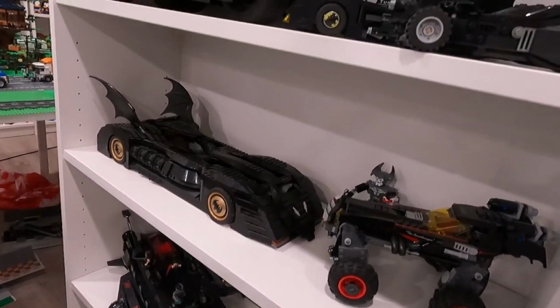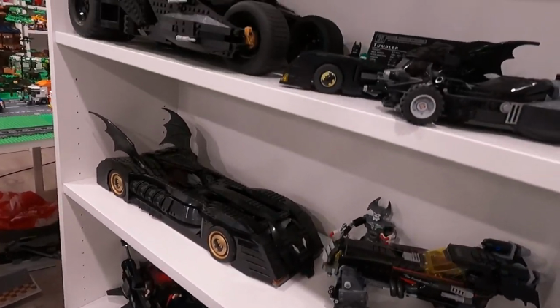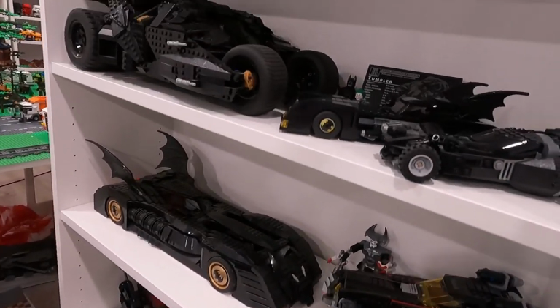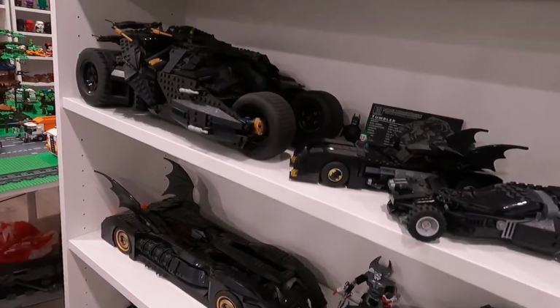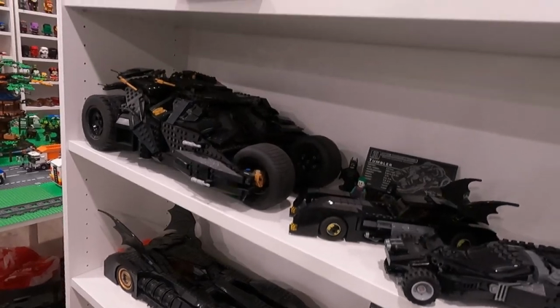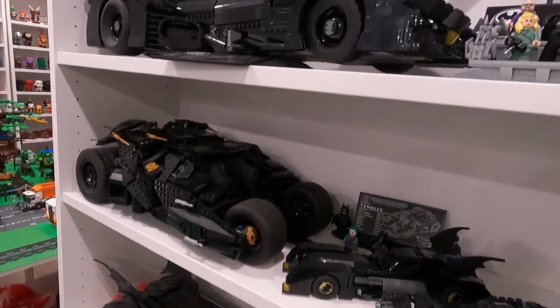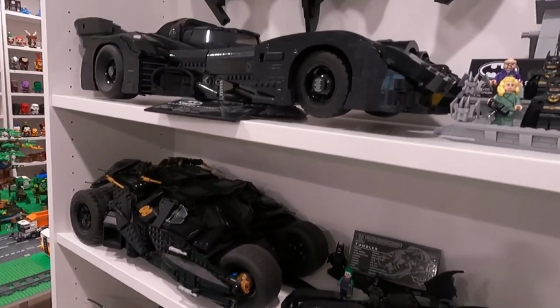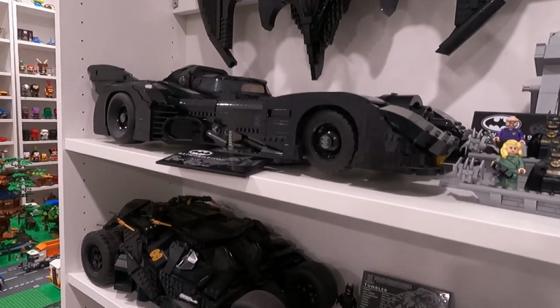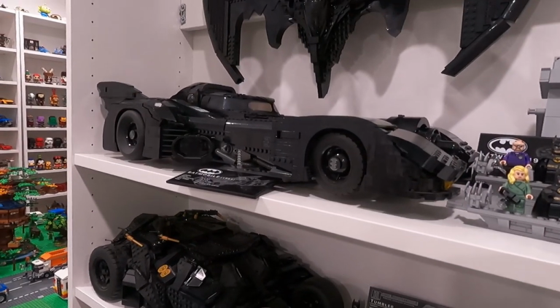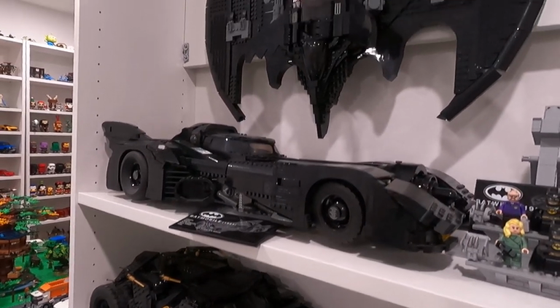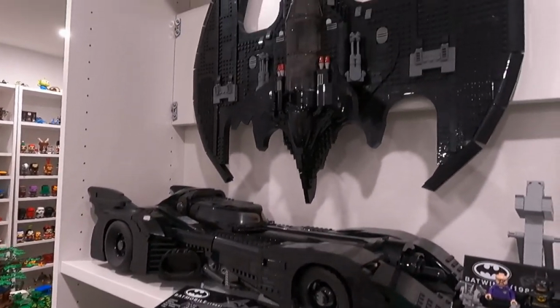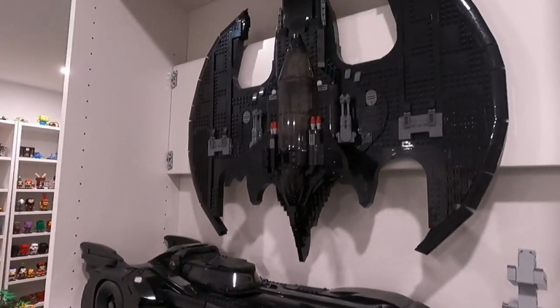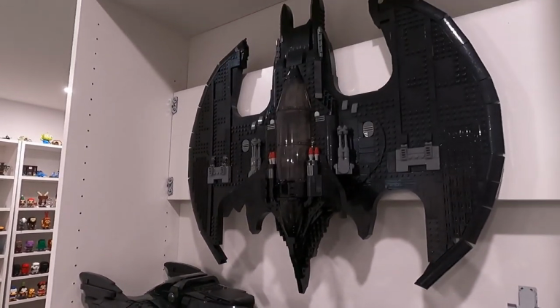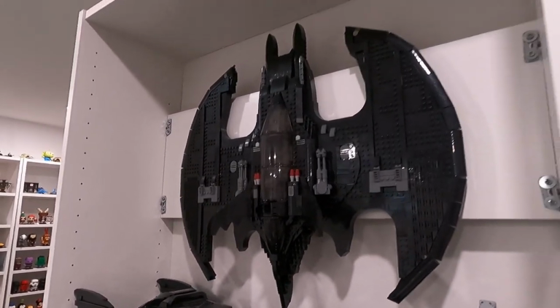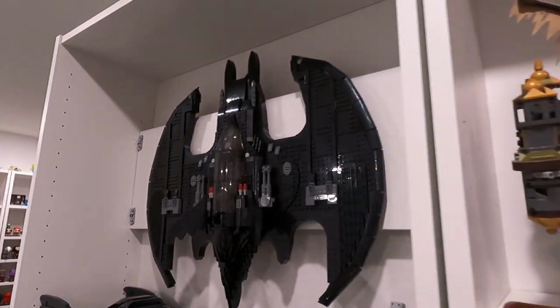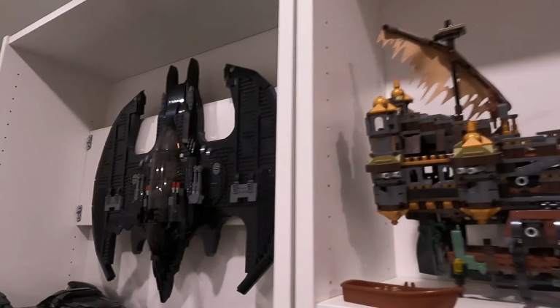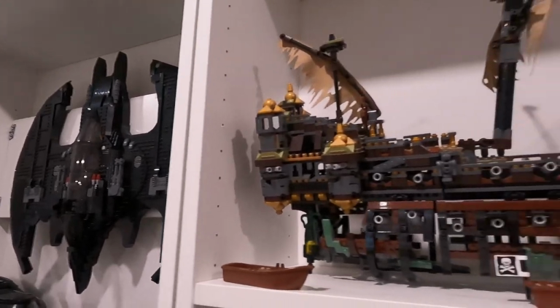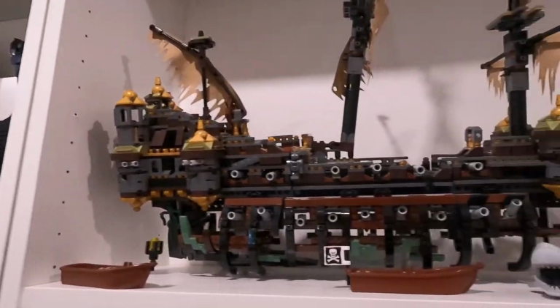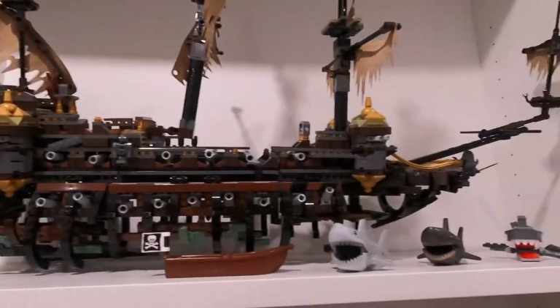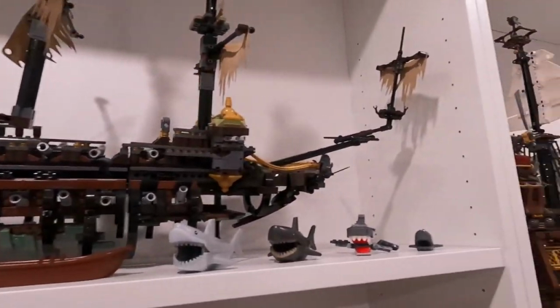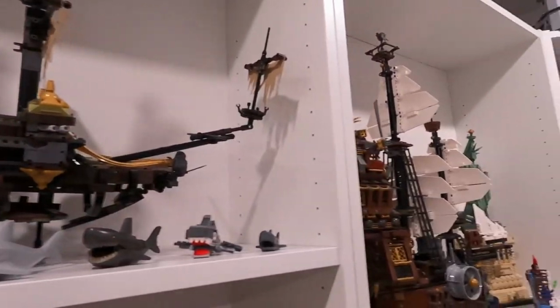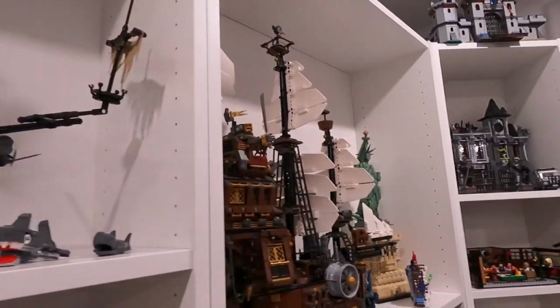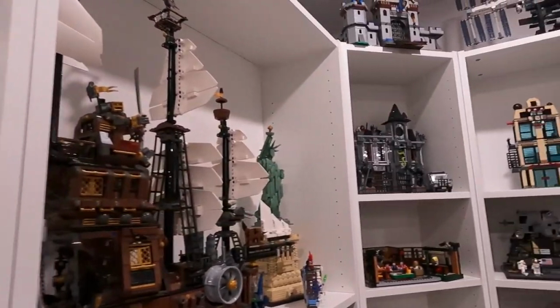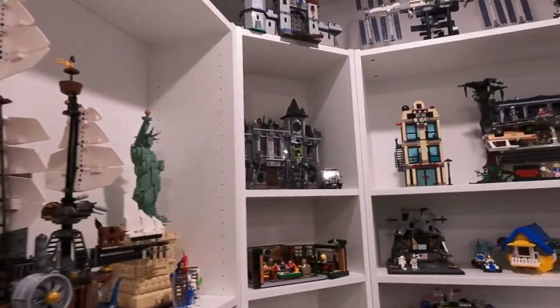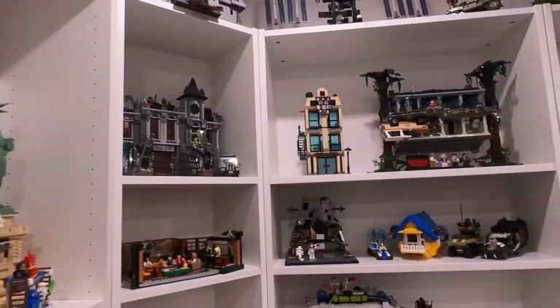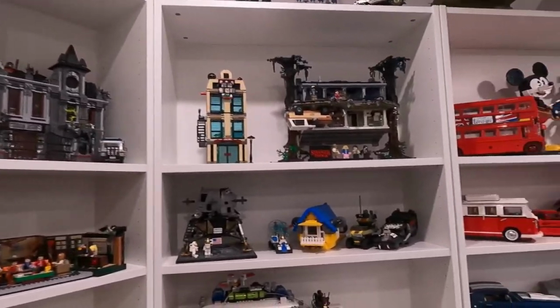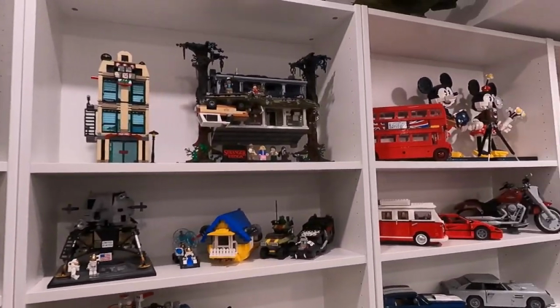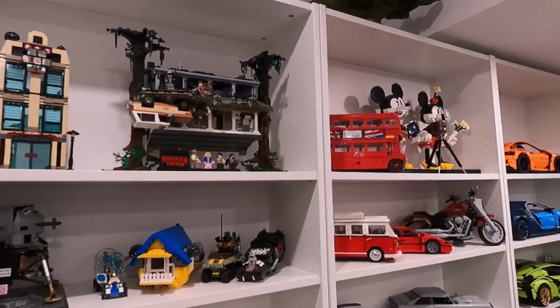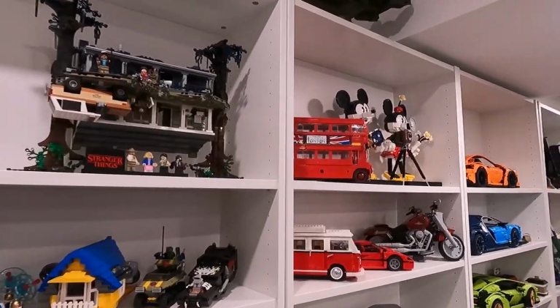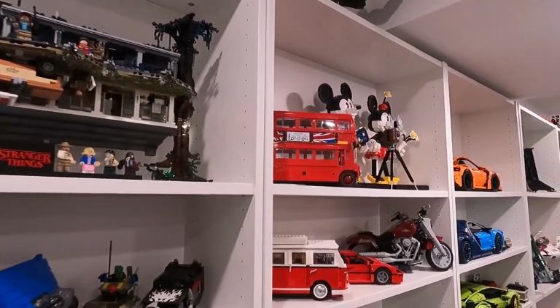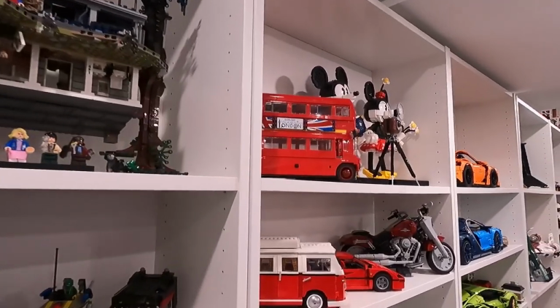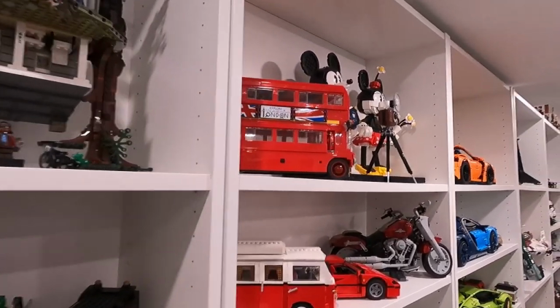These vehicles are super fun to build. They have some great part usage and some very interesting building techniques. So let's roll on out to the LEGO store and pick up the new LEGO Porsche 911.